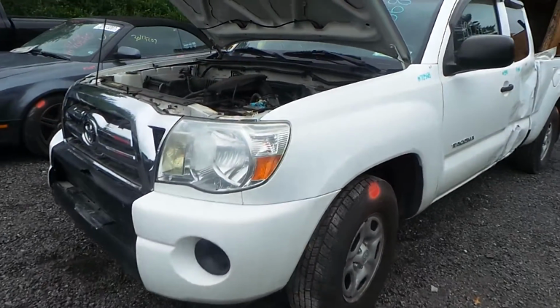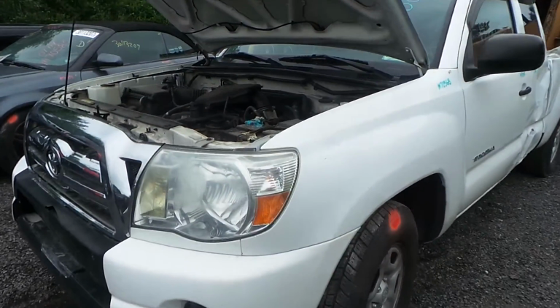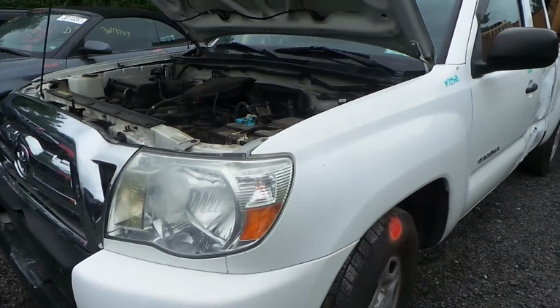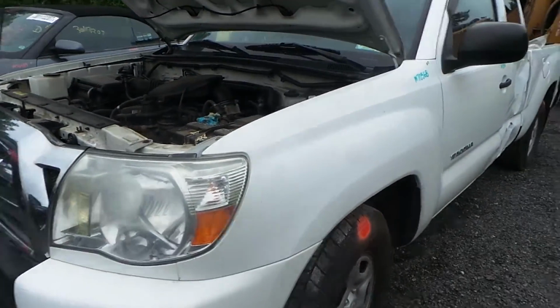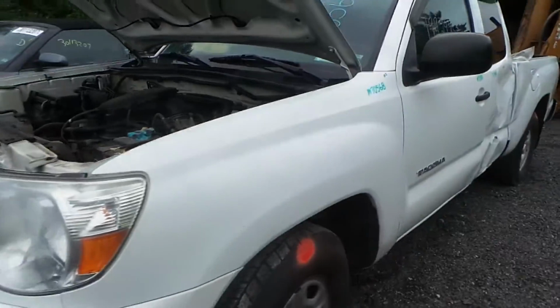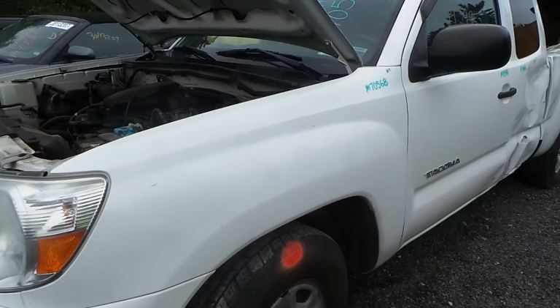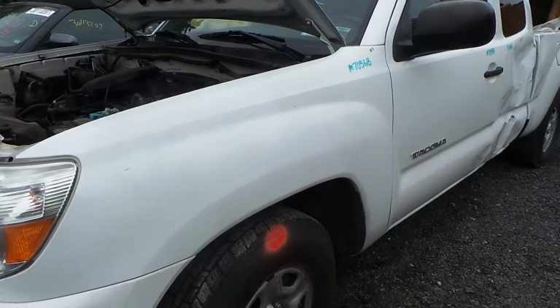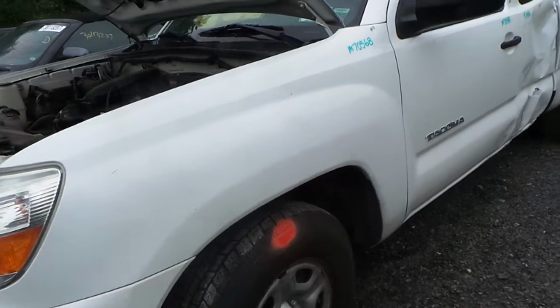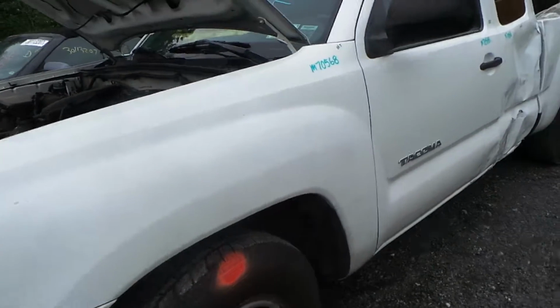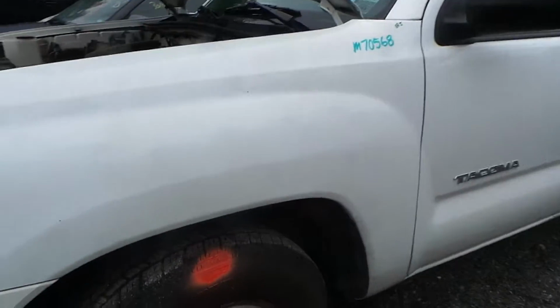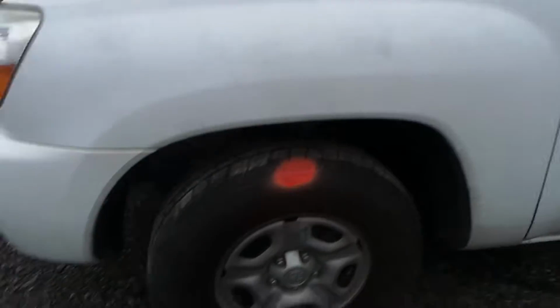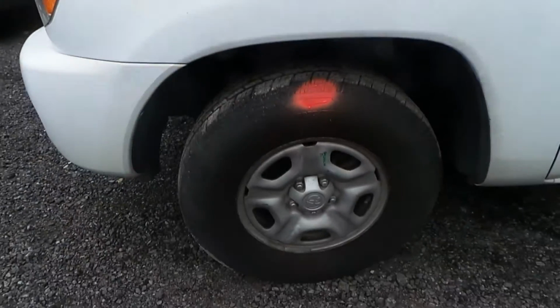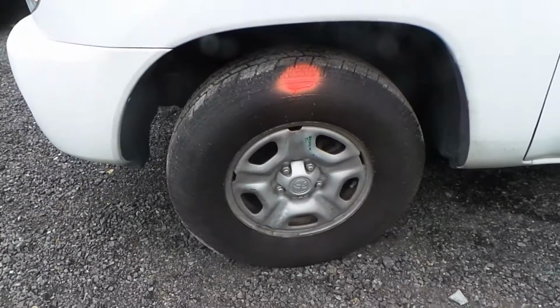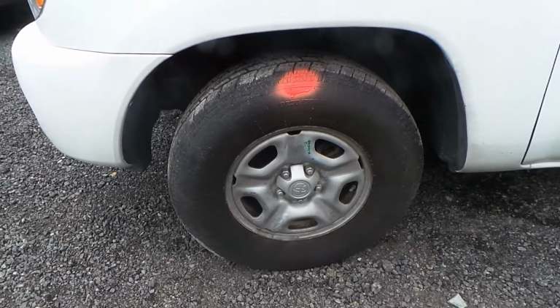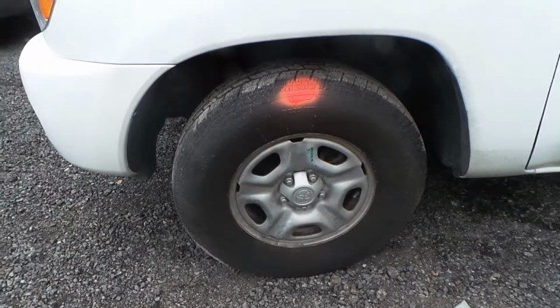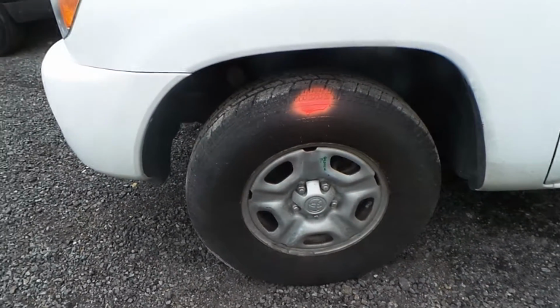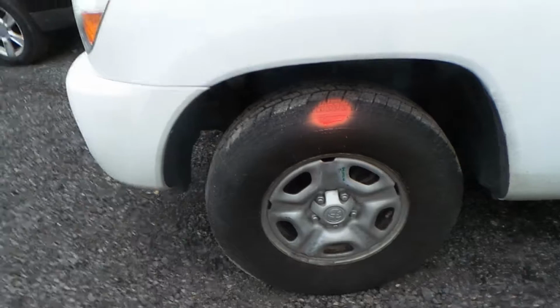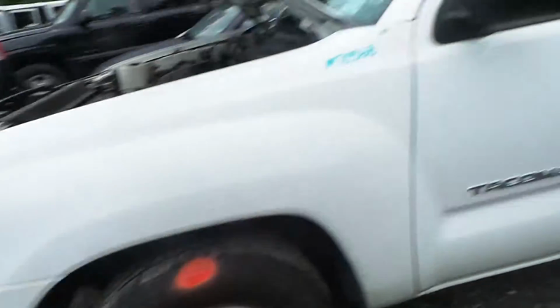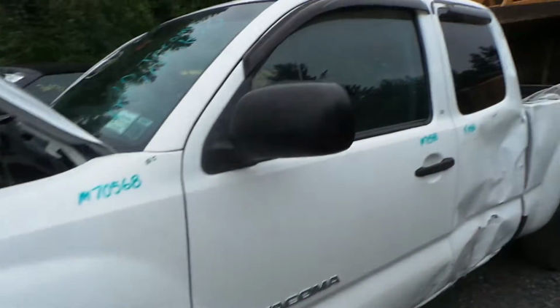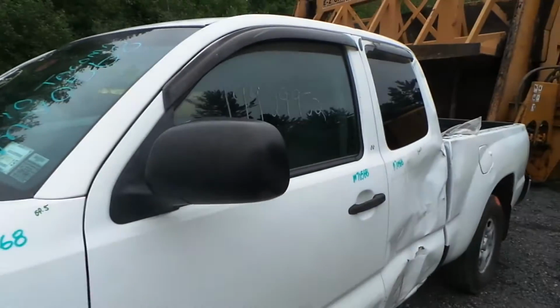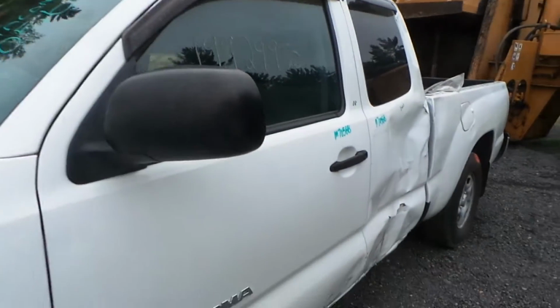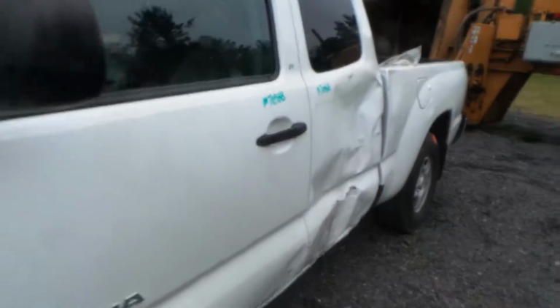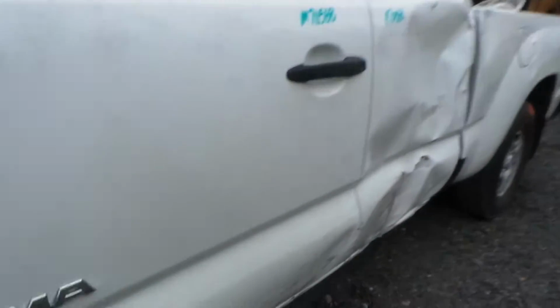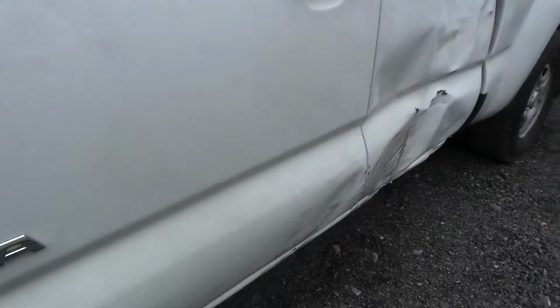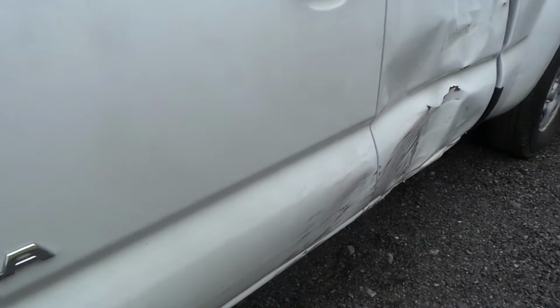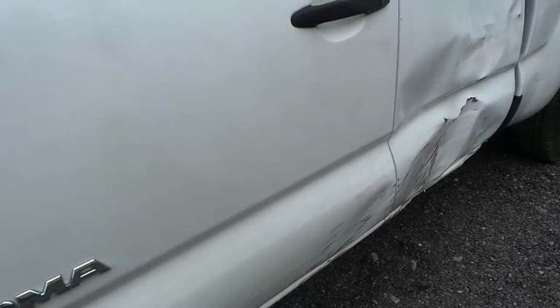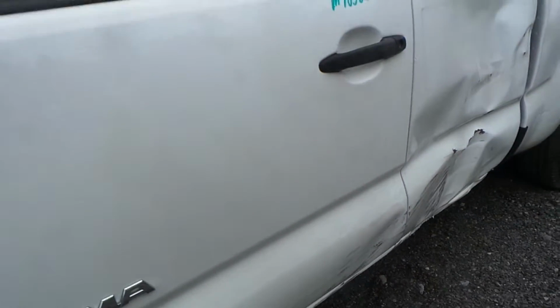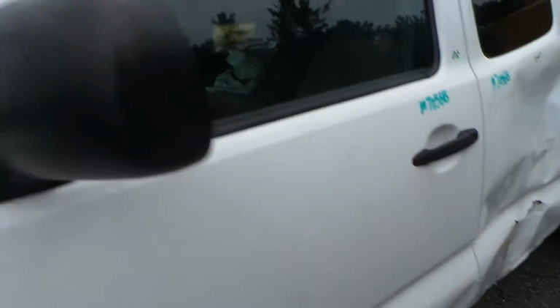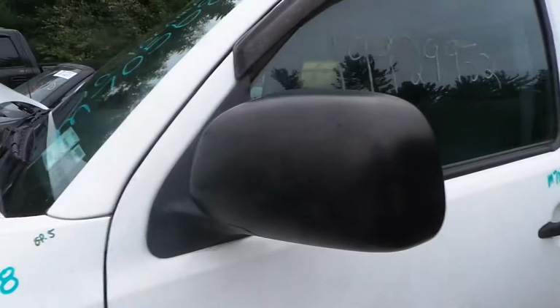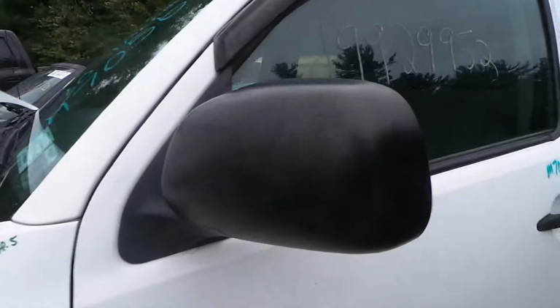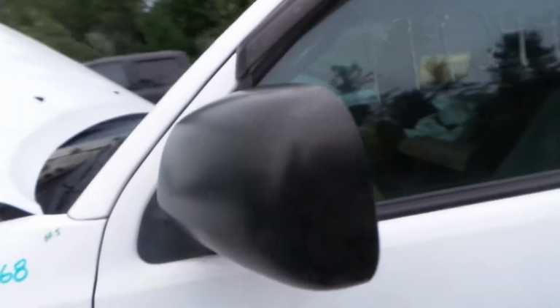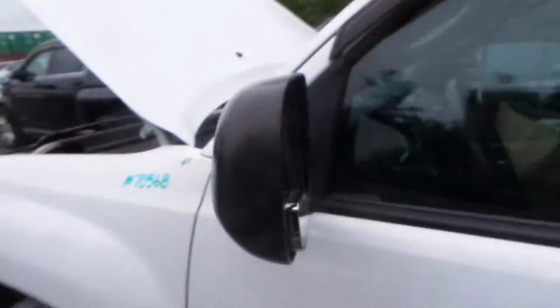The driver's side fender is insurance quality — it has about a half hour of parking lot pings. We also have some good 15-inch steel wheels, there are four. The driver's side door does have a dent from how the vehicle was hit, but it's still very usable. We also have a good power black textured mirror.